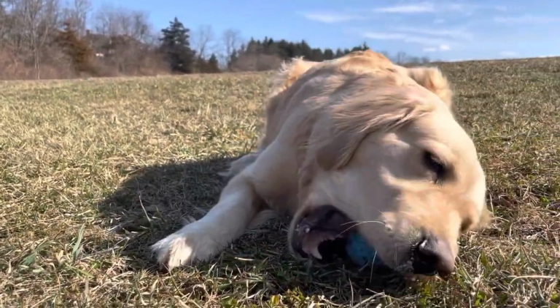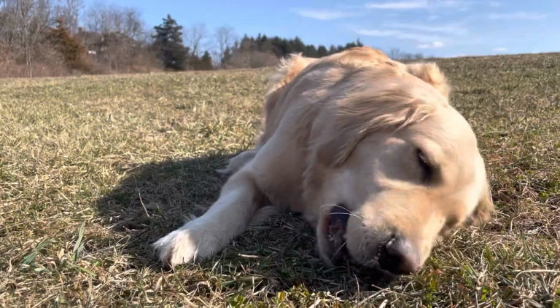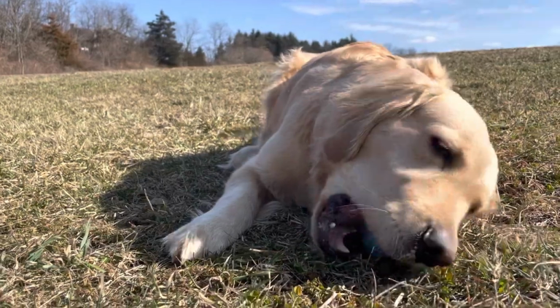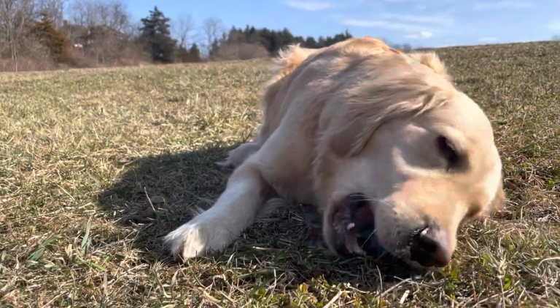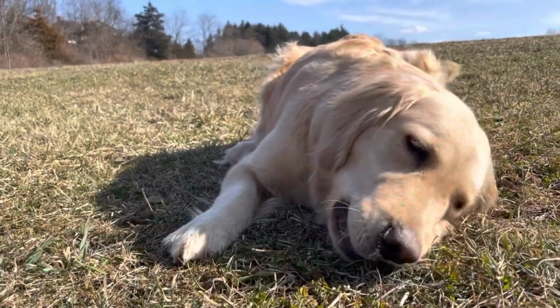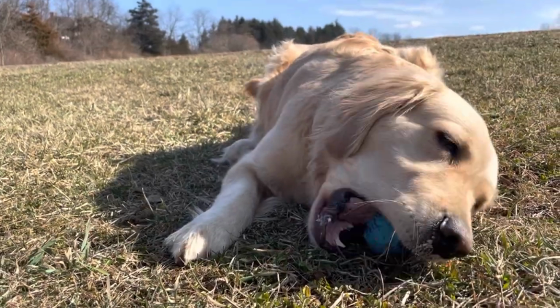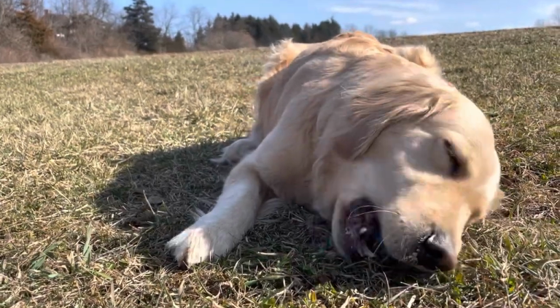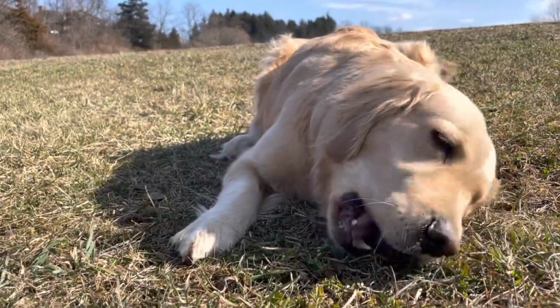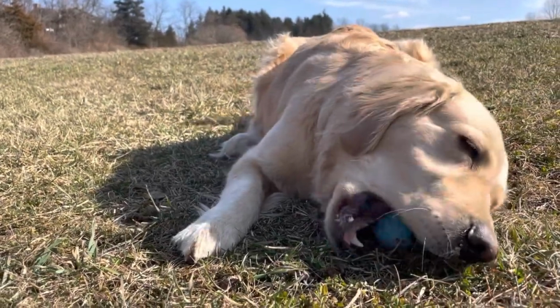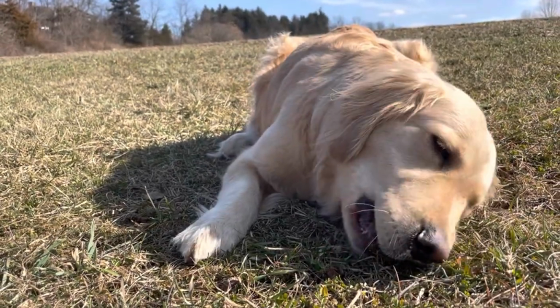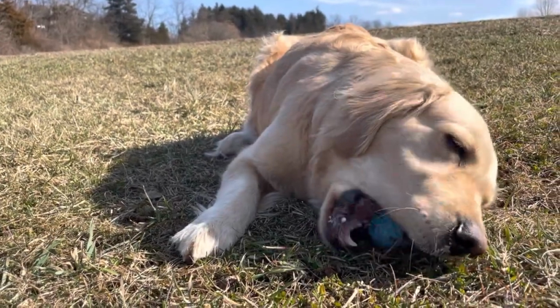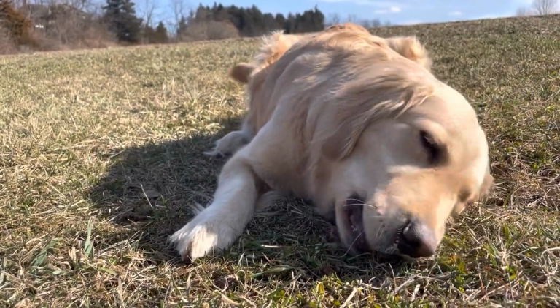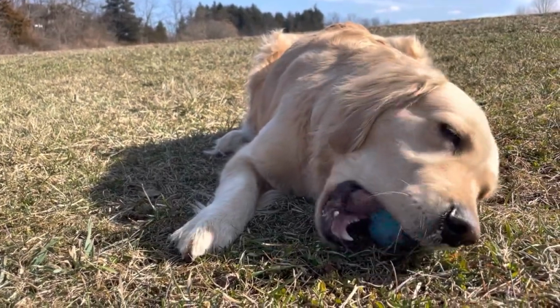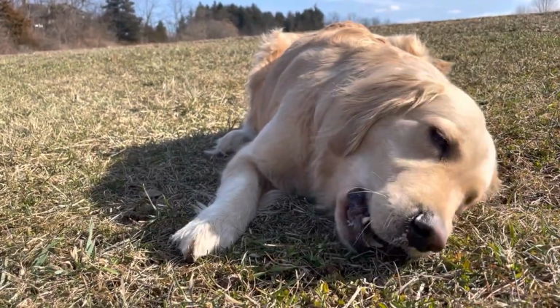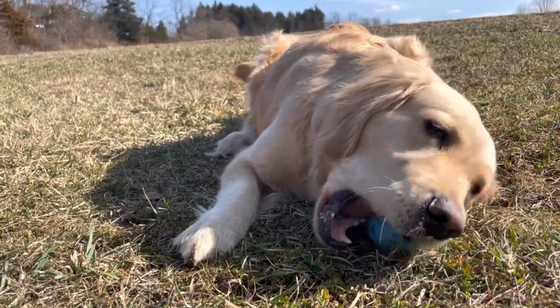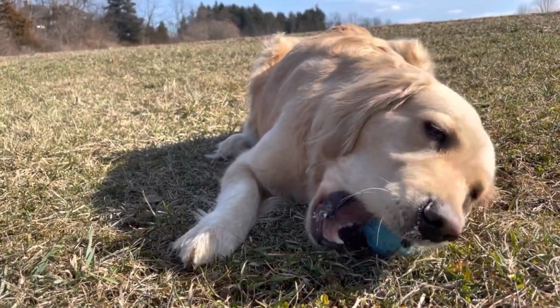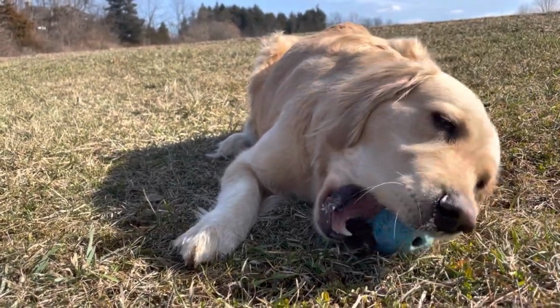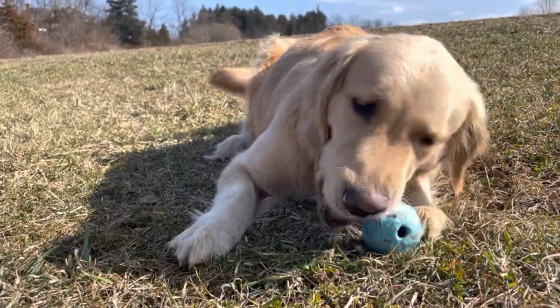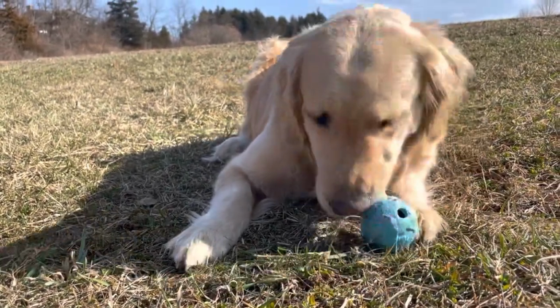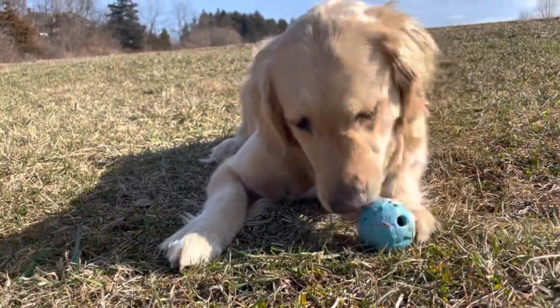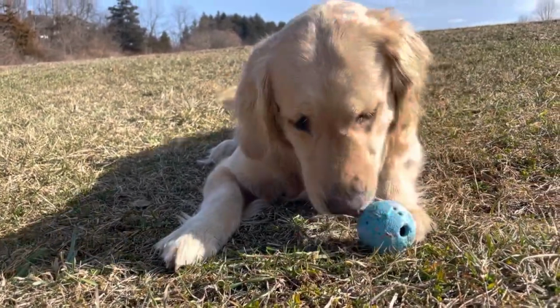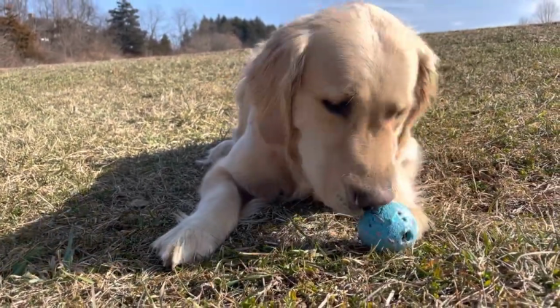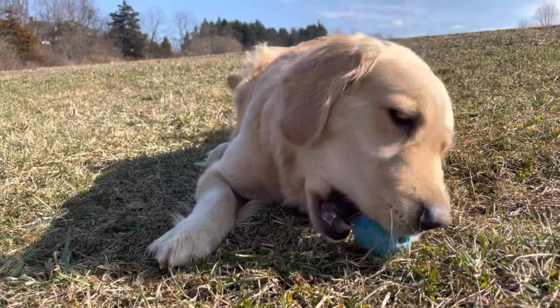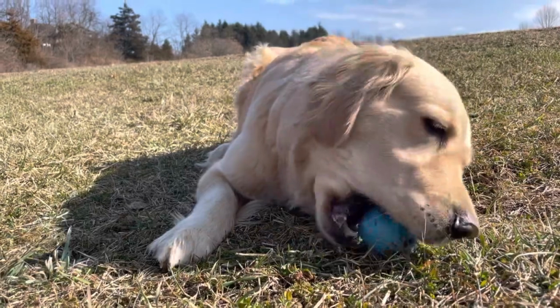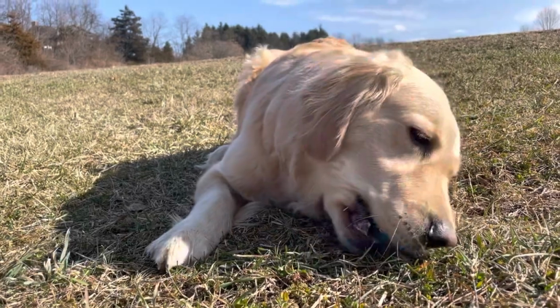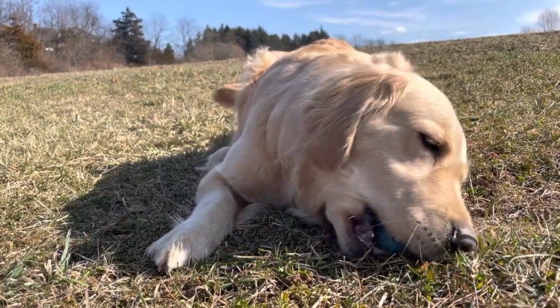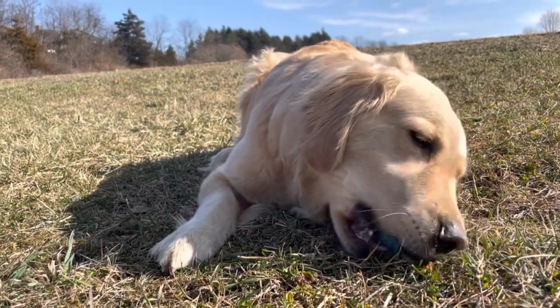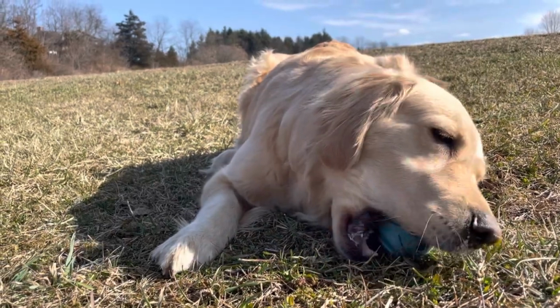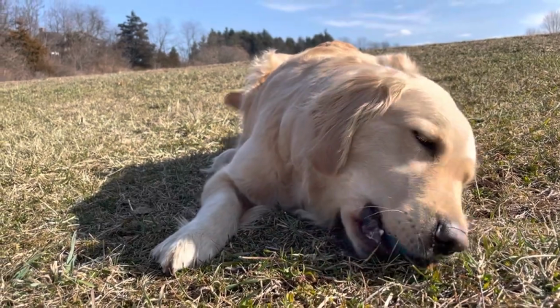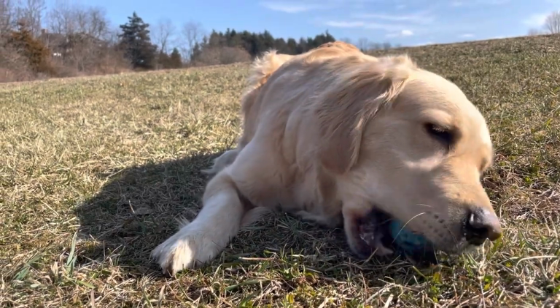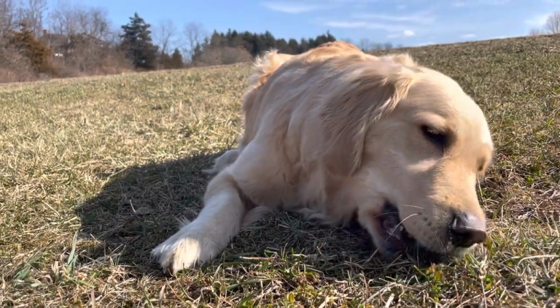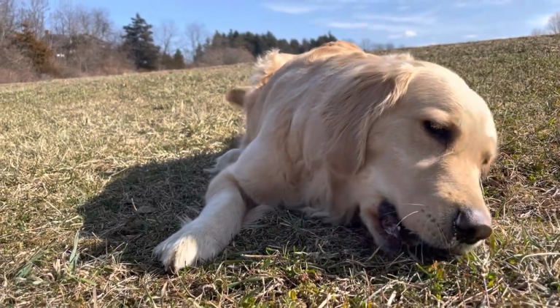She just loves chilling. Peppie's puppies coming soon — see you next week!